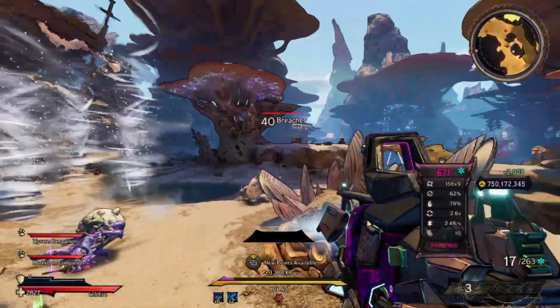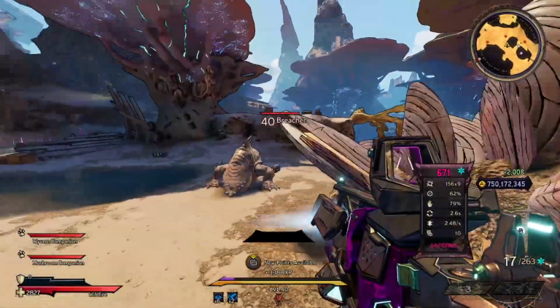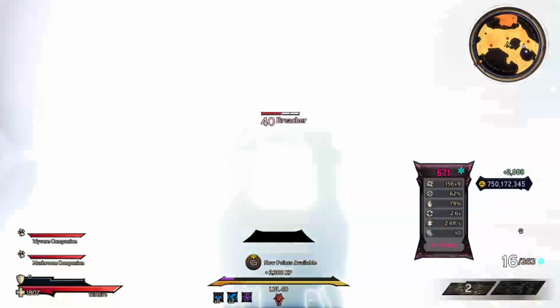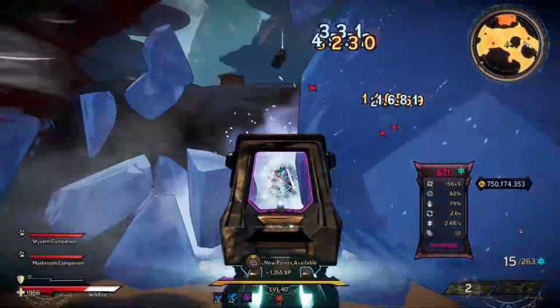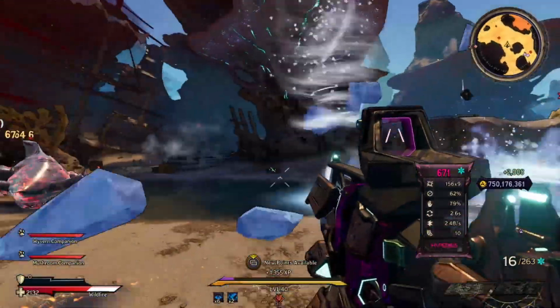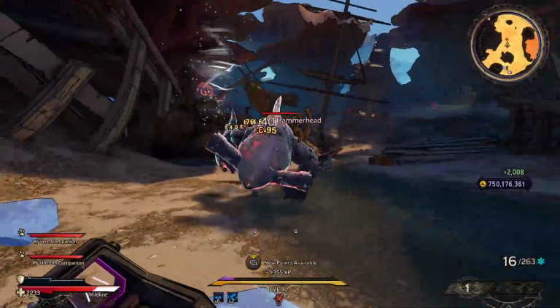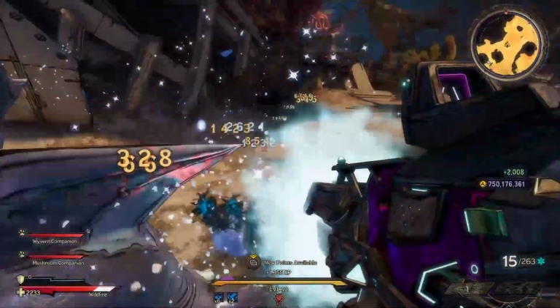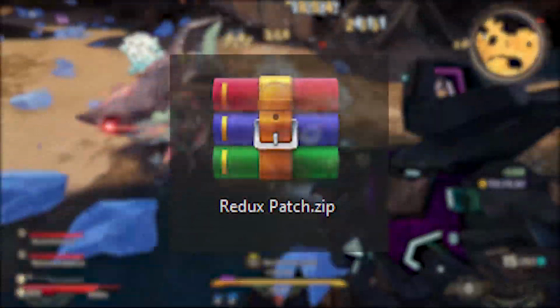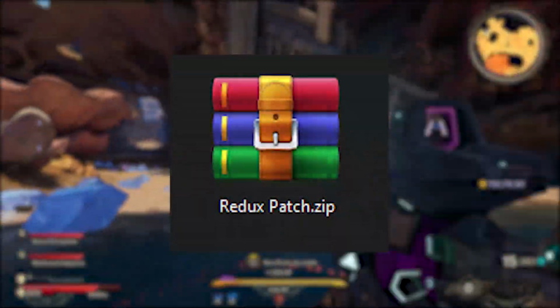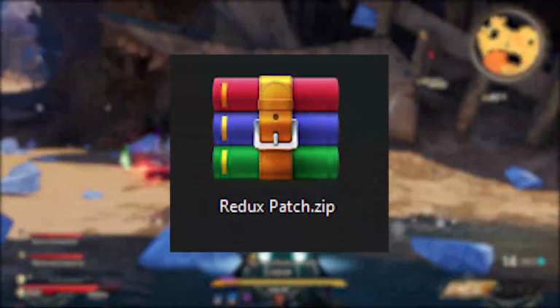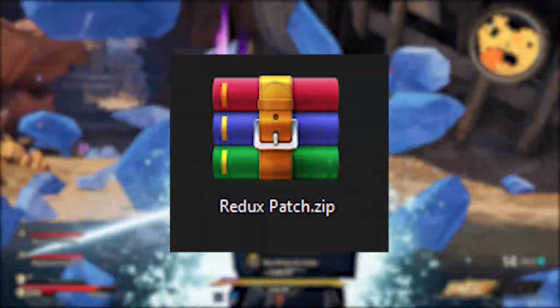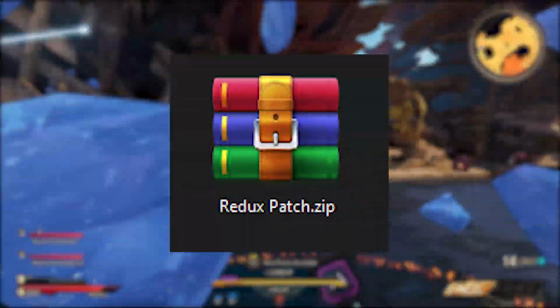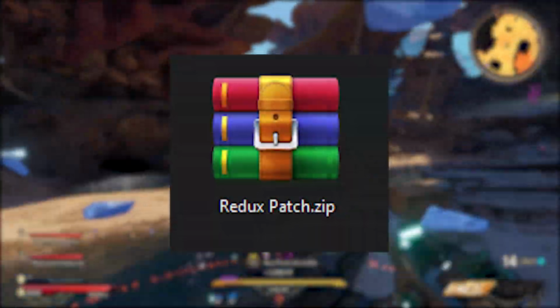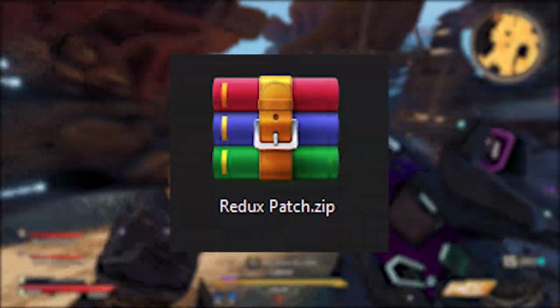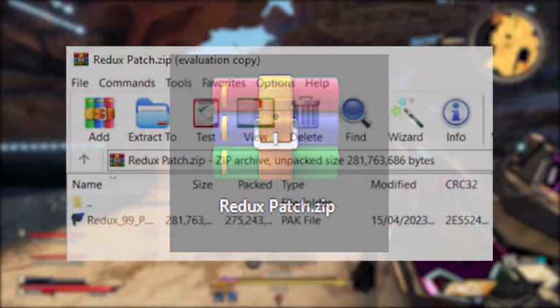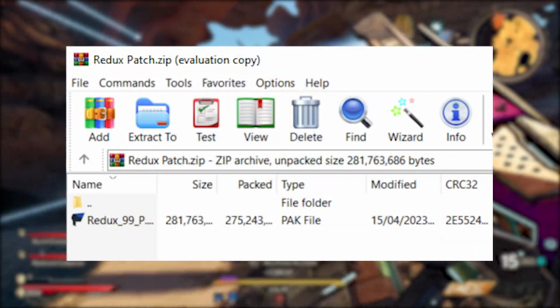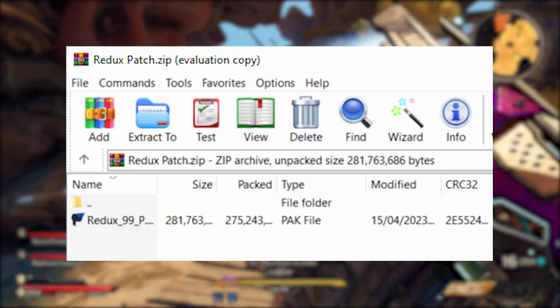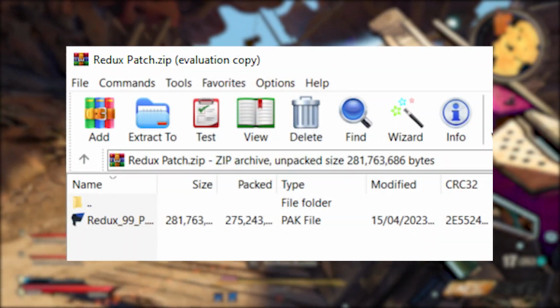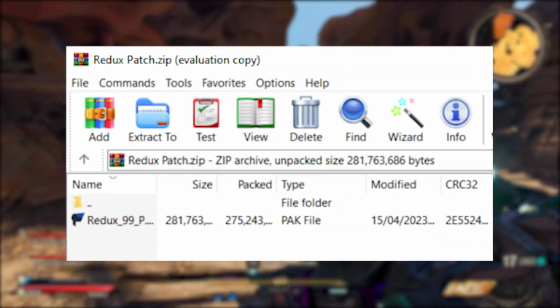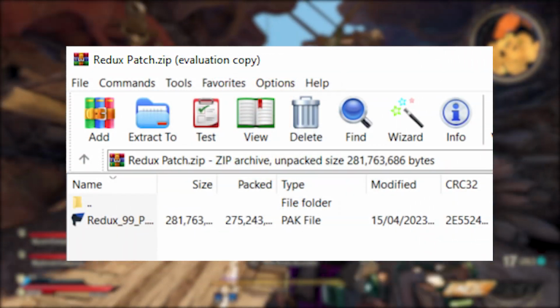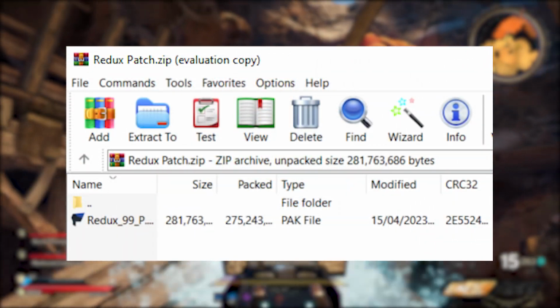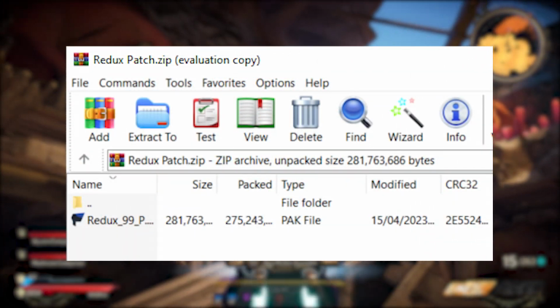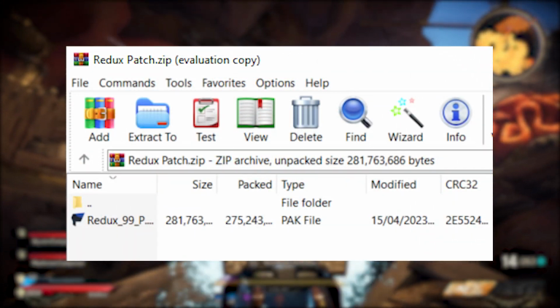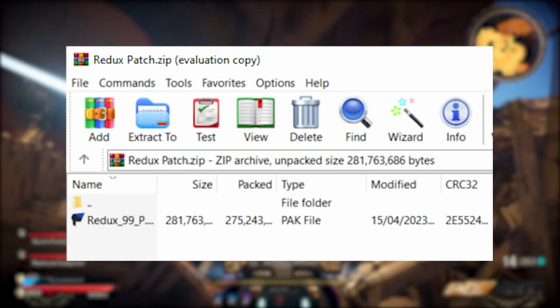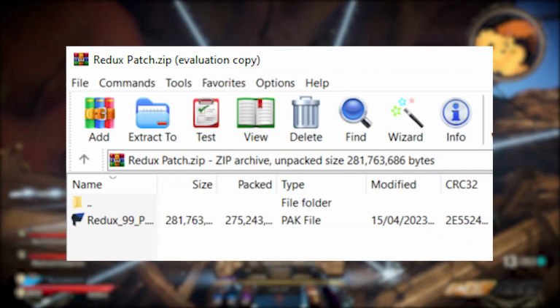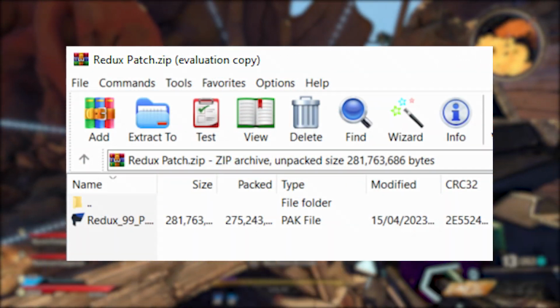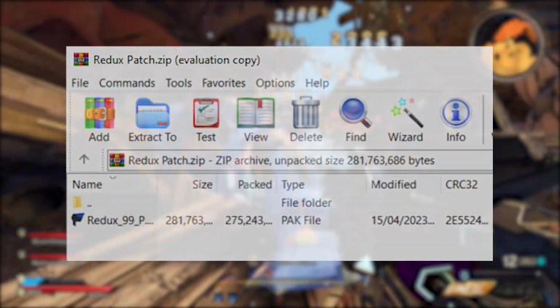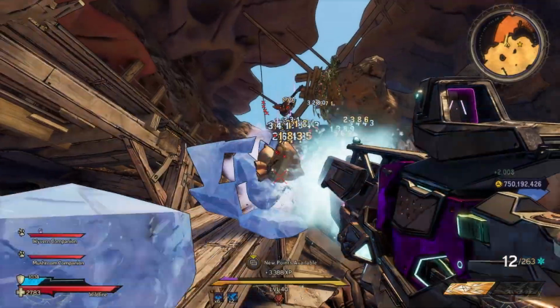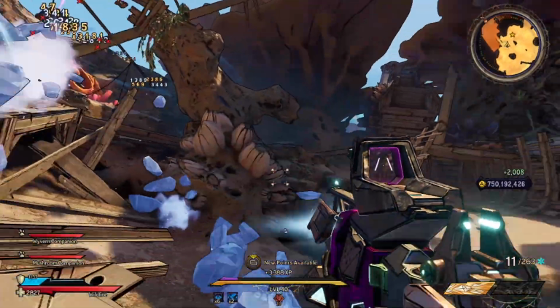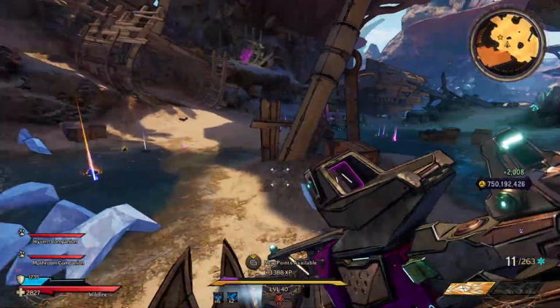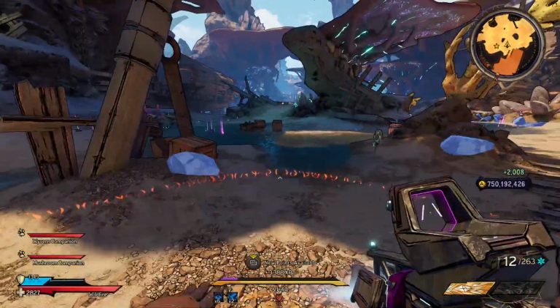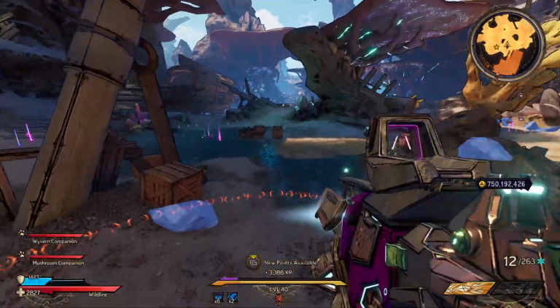If you downloaded it from Nexus Mods, there will be a zip file instead of a pack file. Simply open up that zip file and inside will be the Redux pack. Simply drag and drop that into your downloads folder.